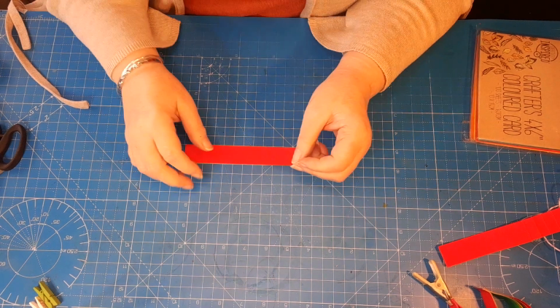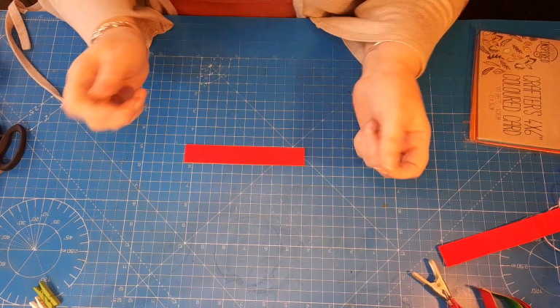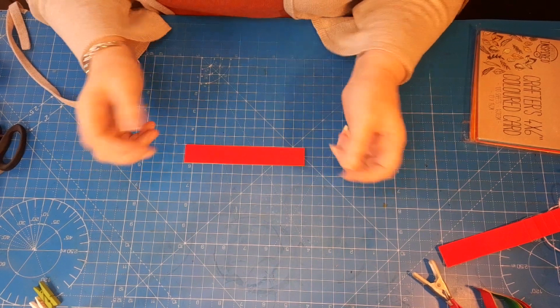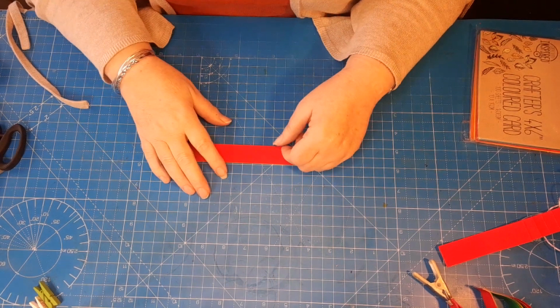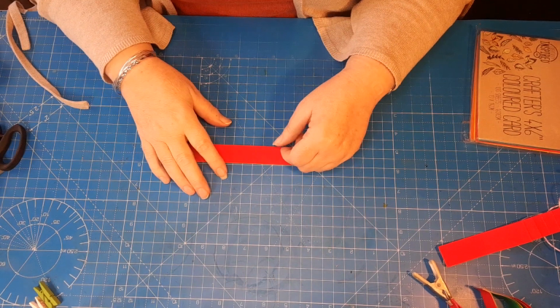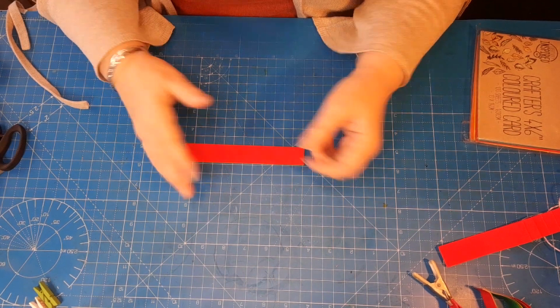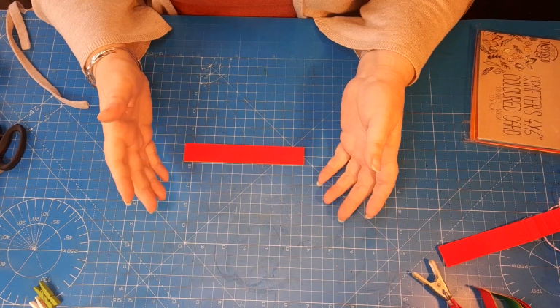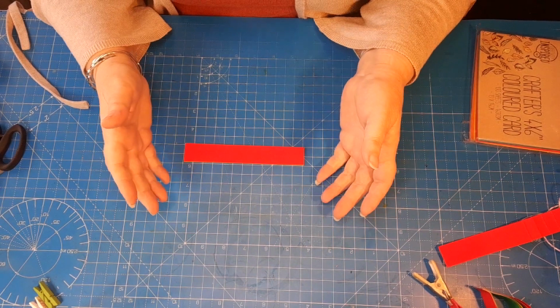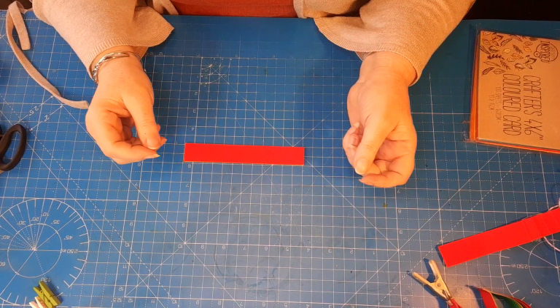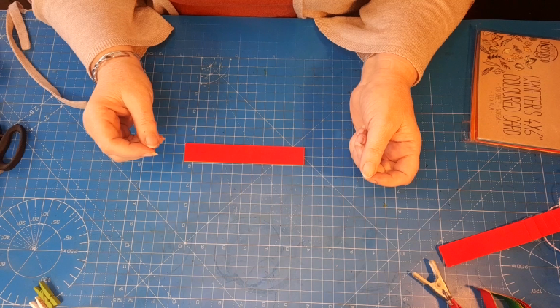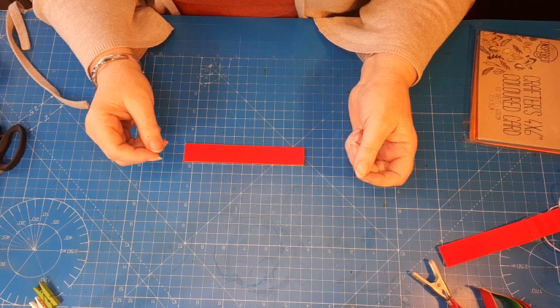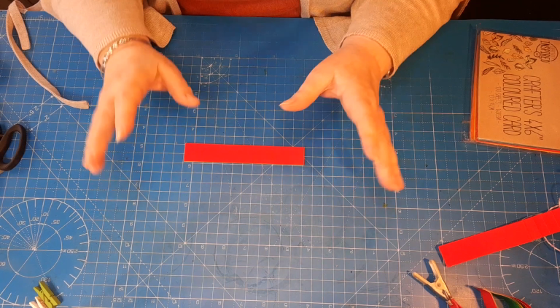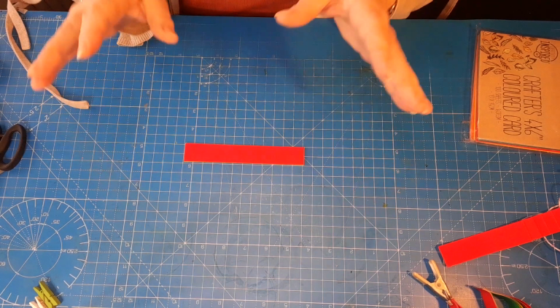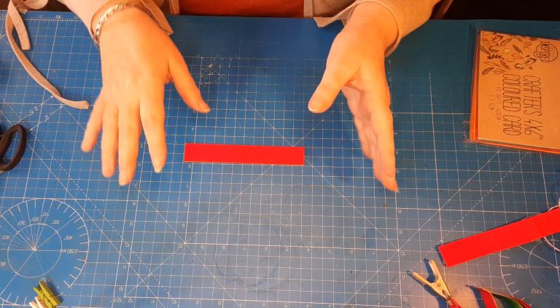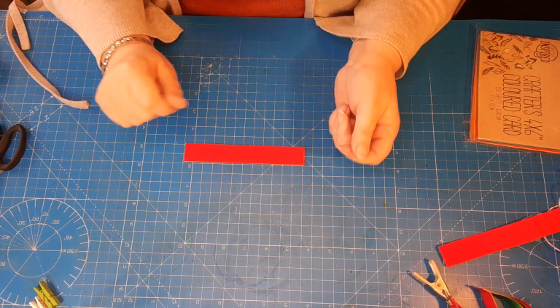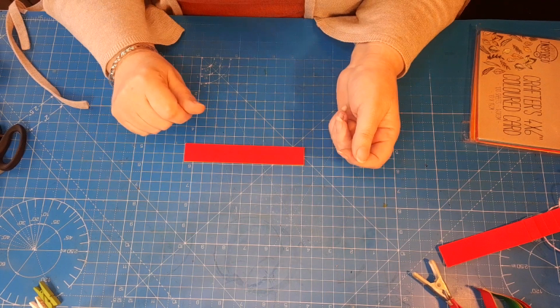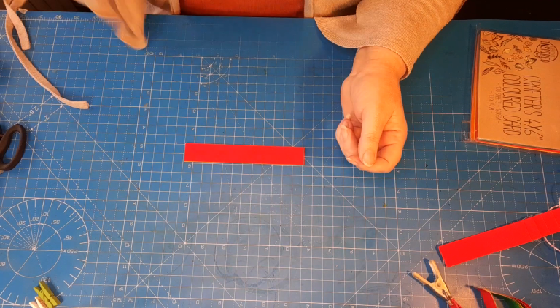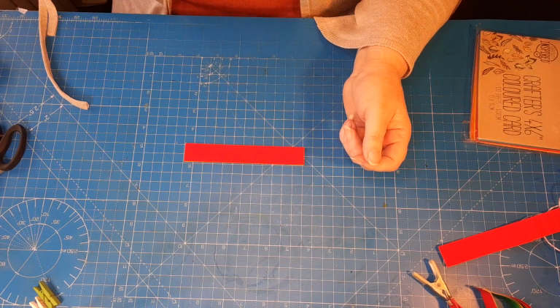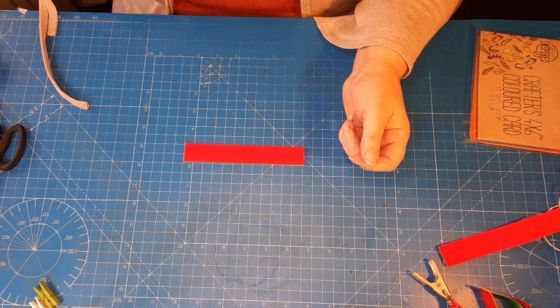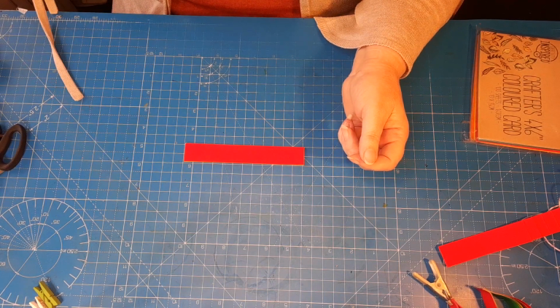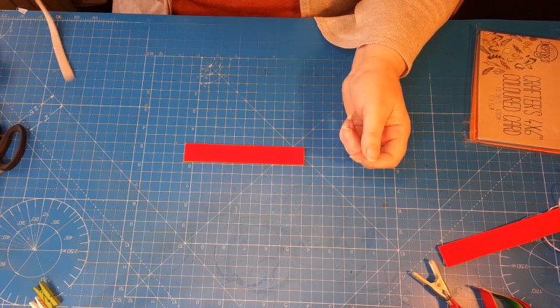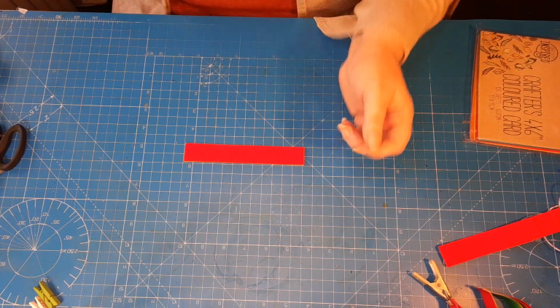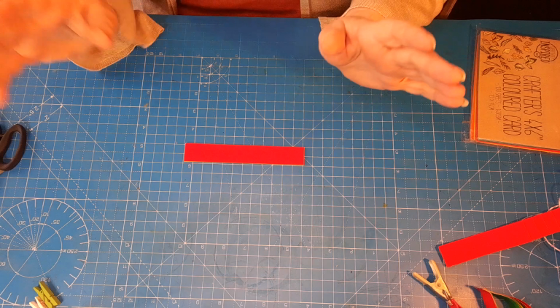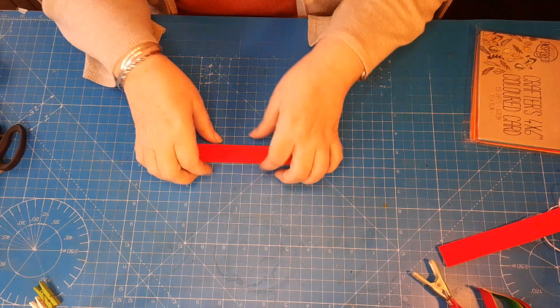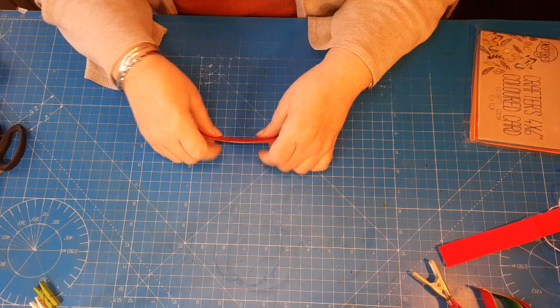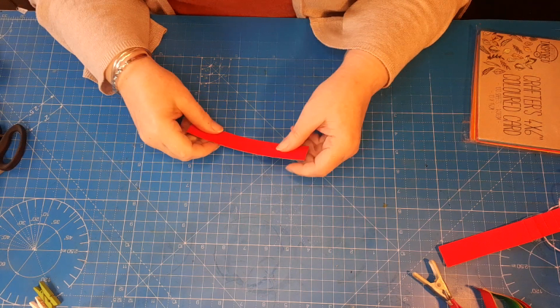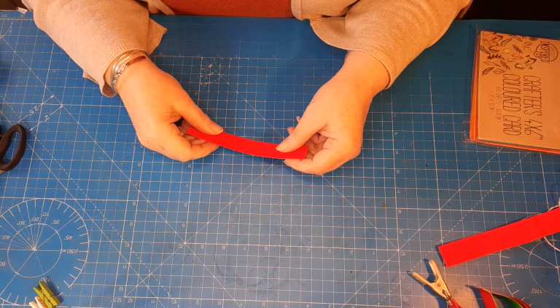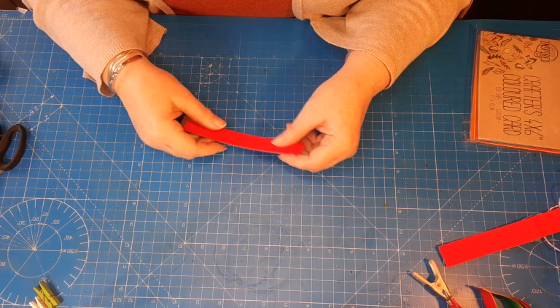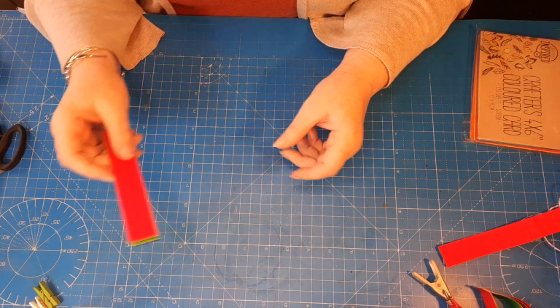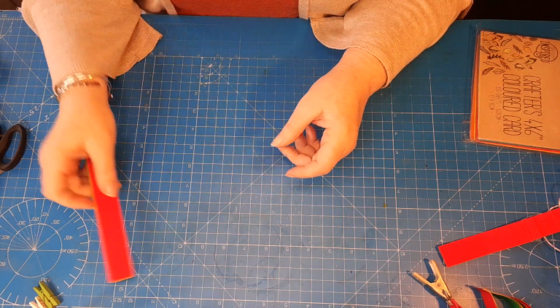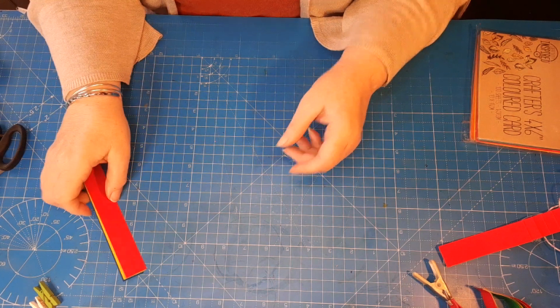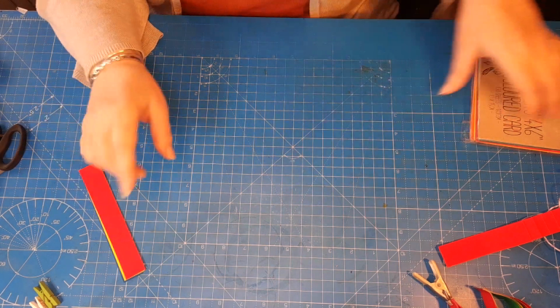Hi guys and welcome to my channel, my name is Teresa and I'm the Car Boot Crafter, coming on with a cute little decoration idea for Valentine's Day. Let's crack on and show you how I've made them.